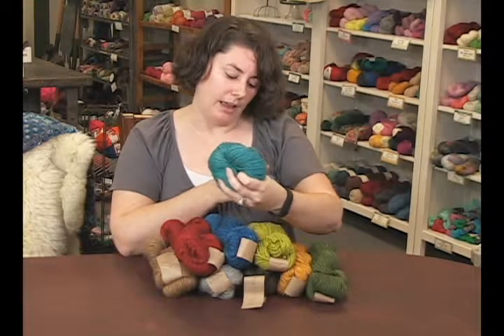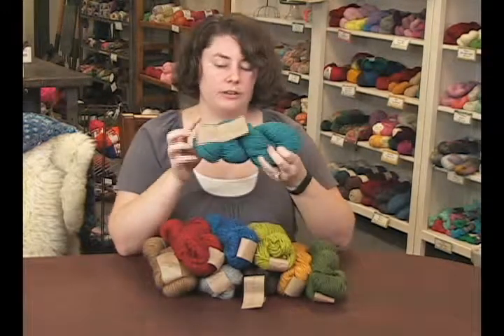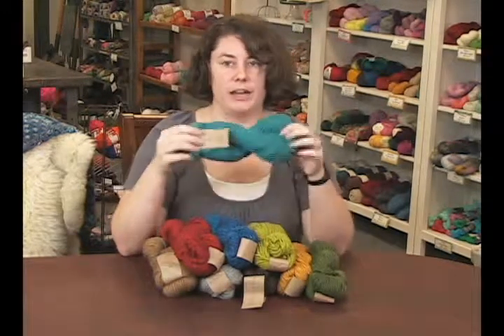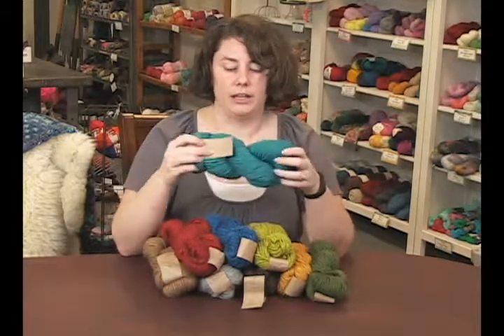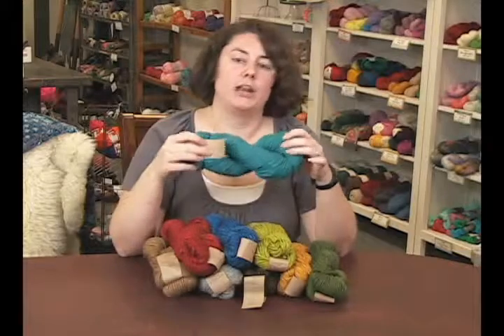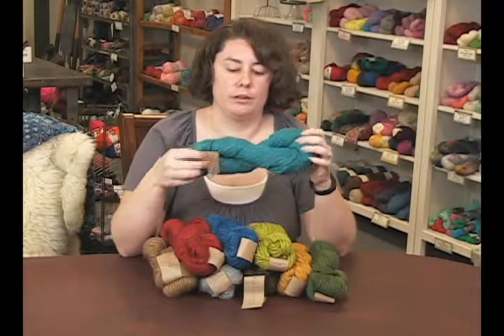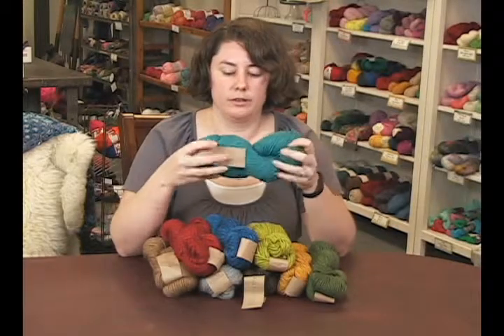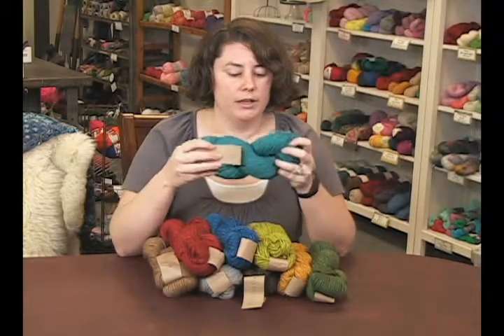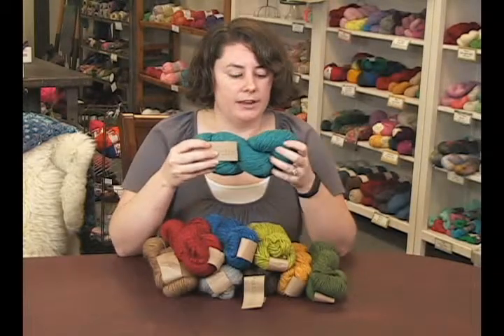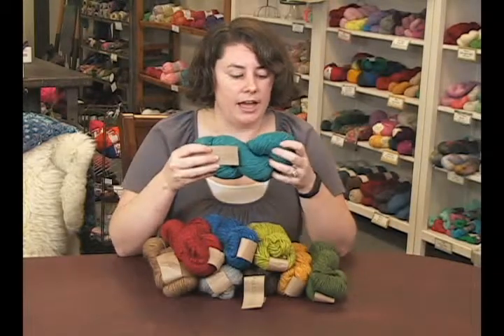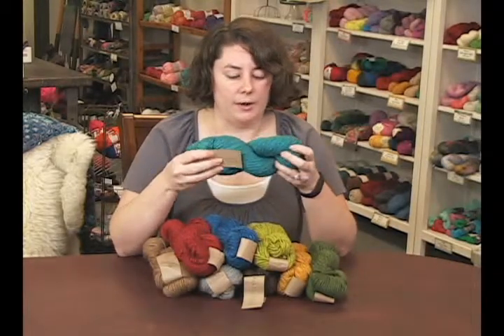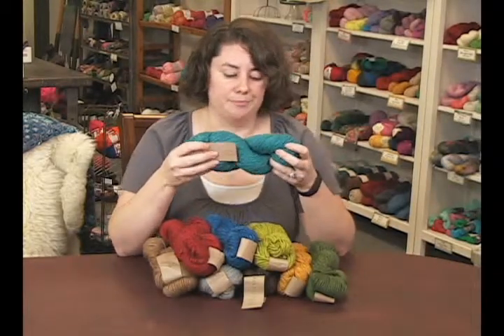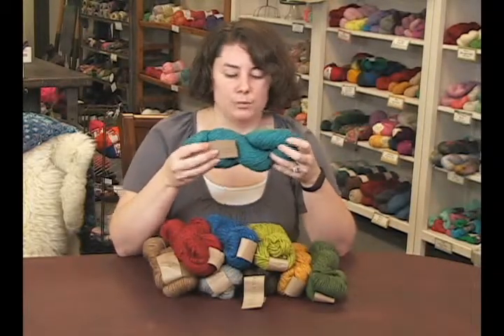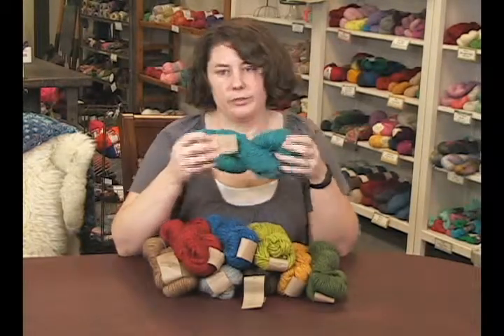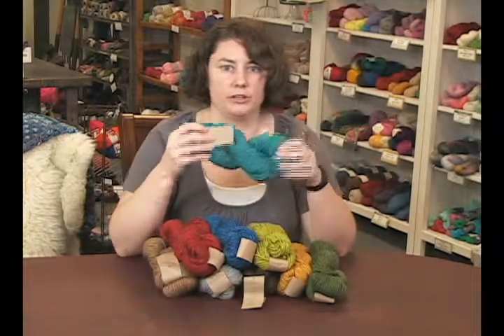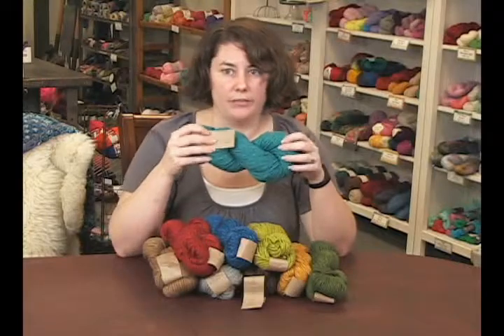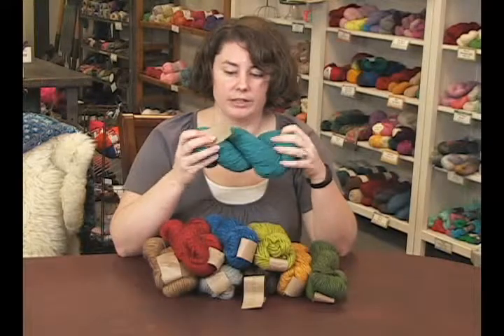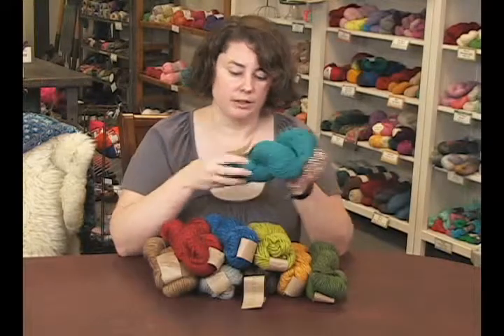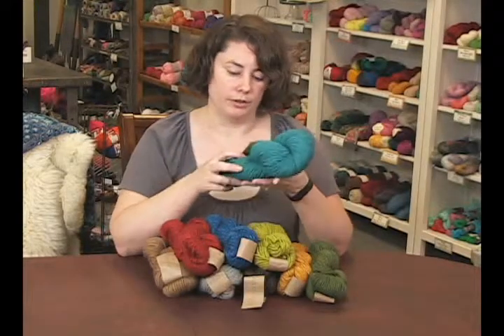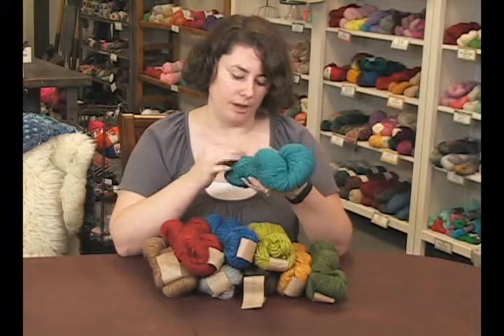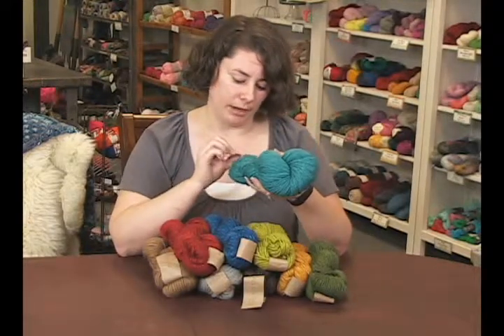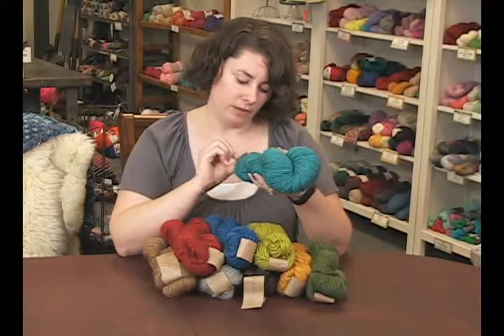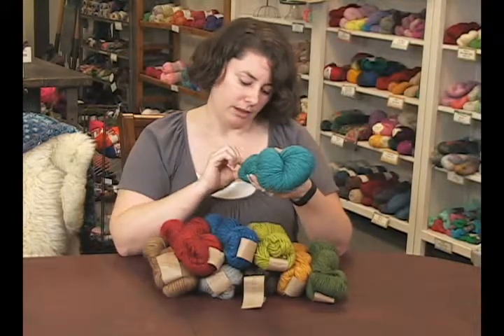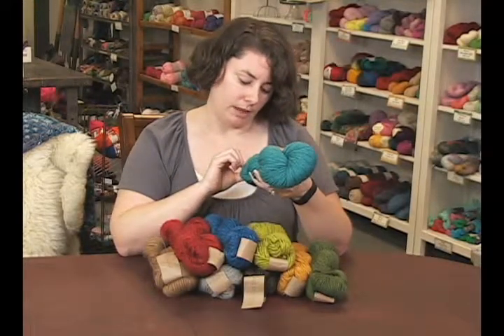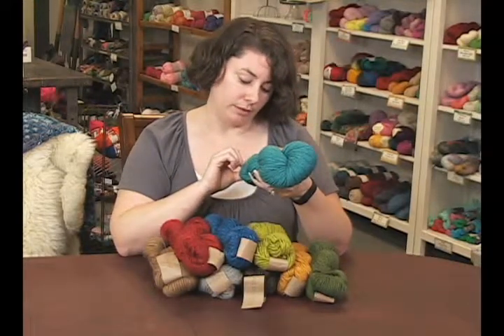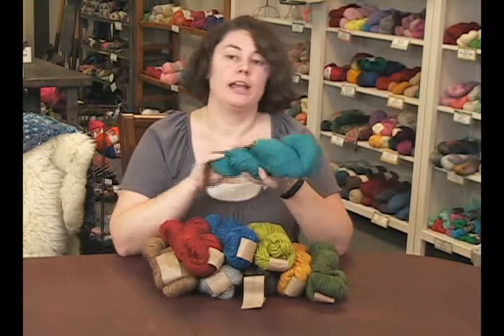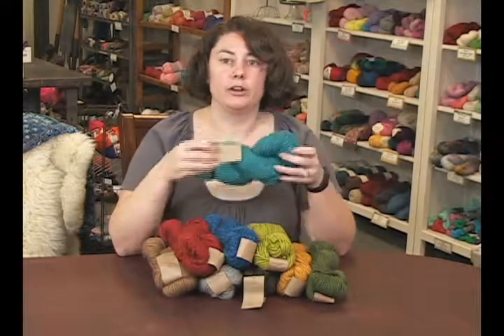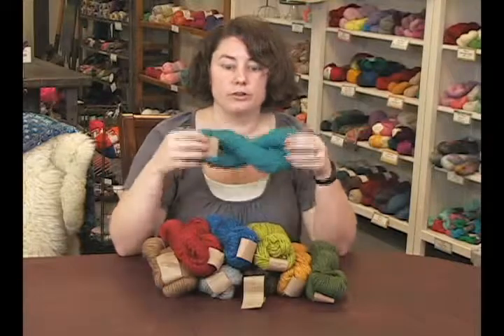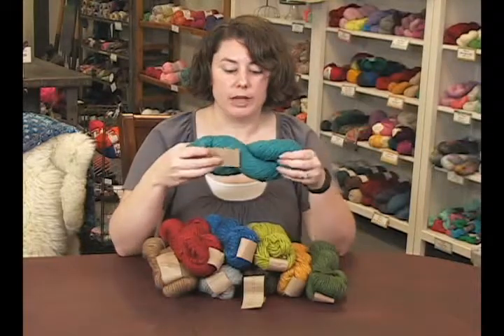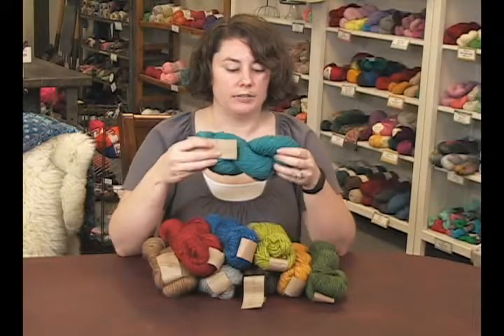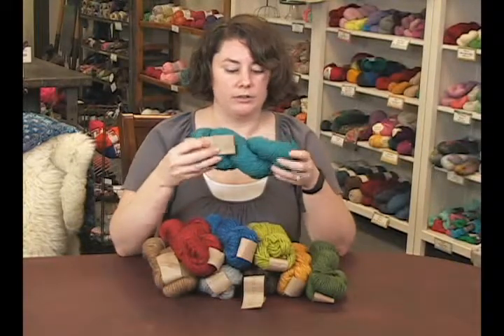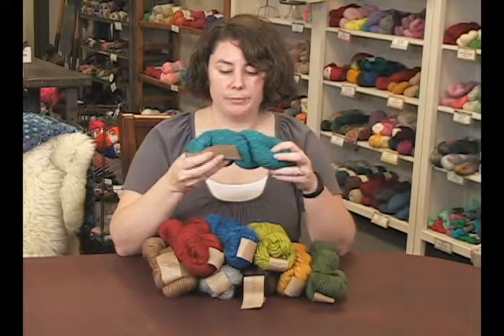In this 100 gram skein, you're going to get 183 yards, so it's kind of in that worsted, pushing to heavy worsted sort of range. It's also a hand wash yarn, so make sure and keep that in mind if you plan to use it for something.